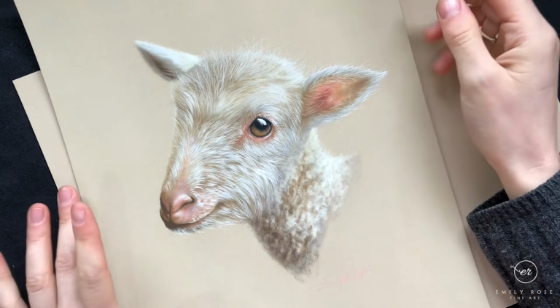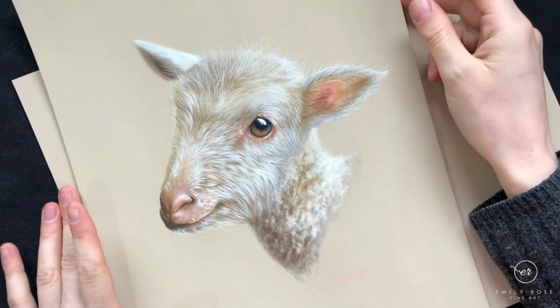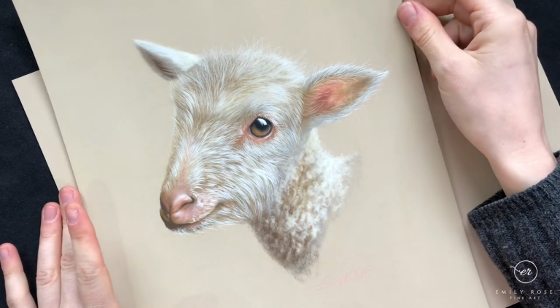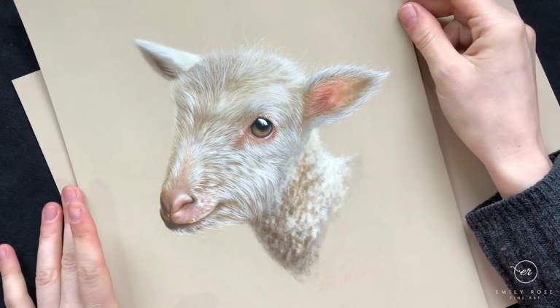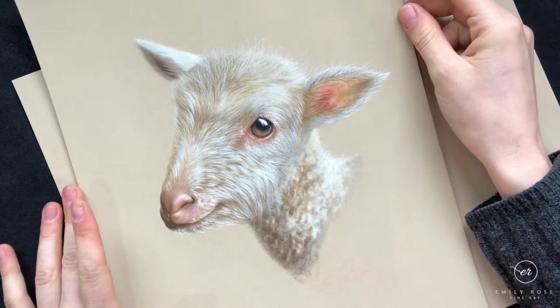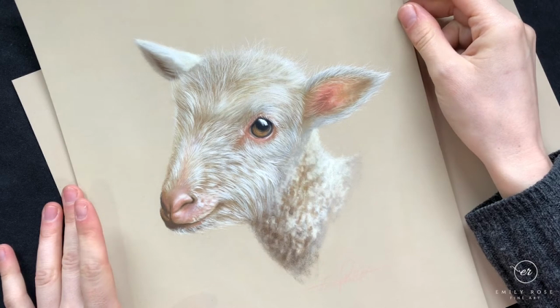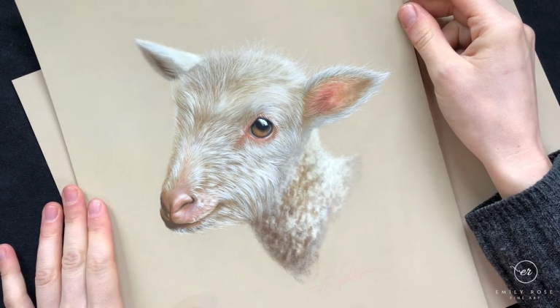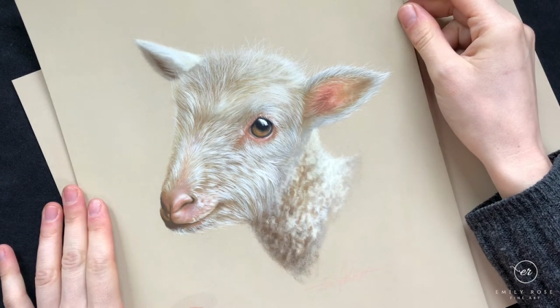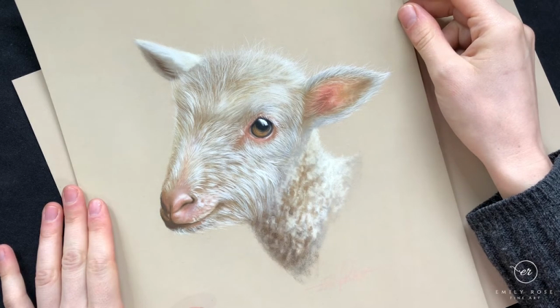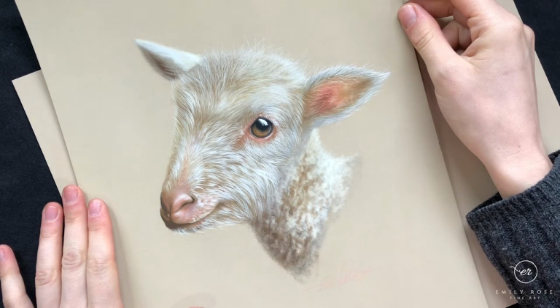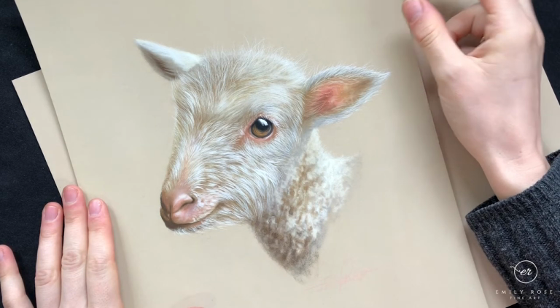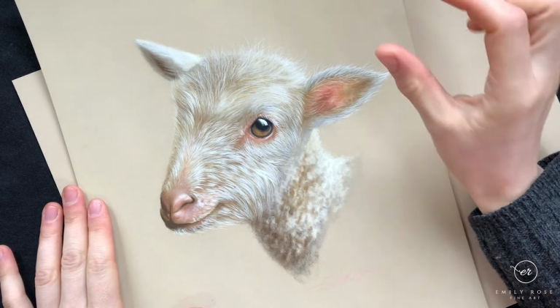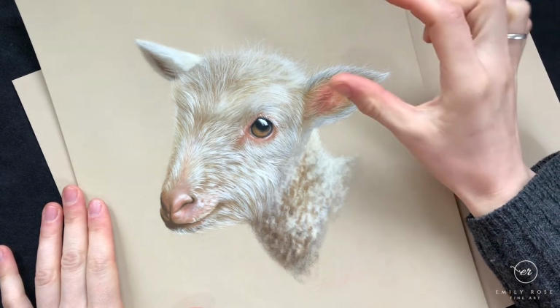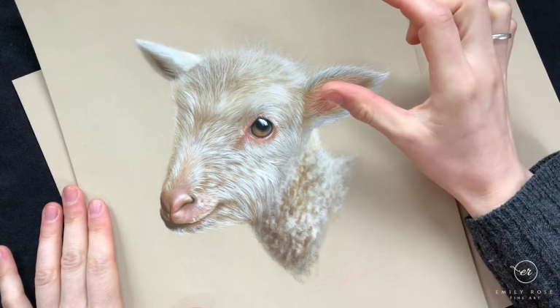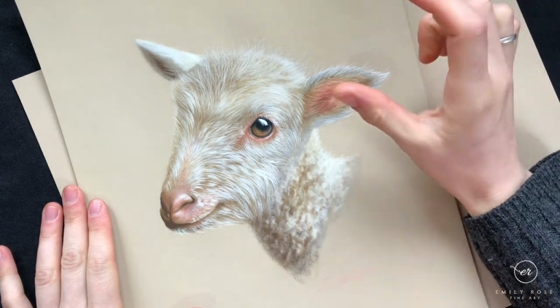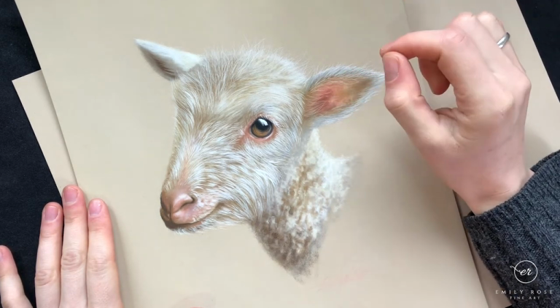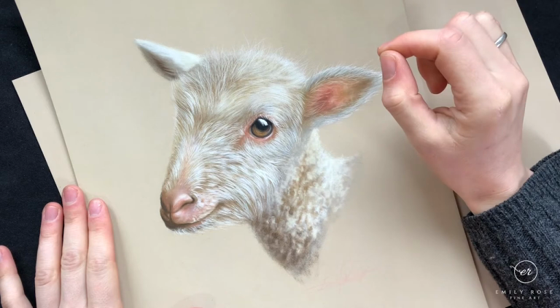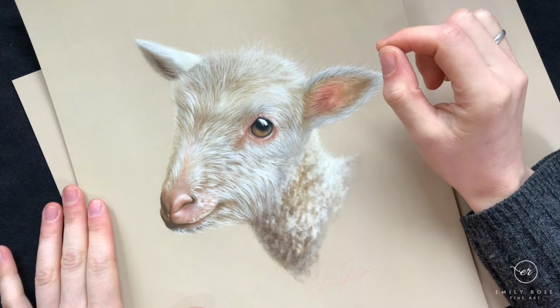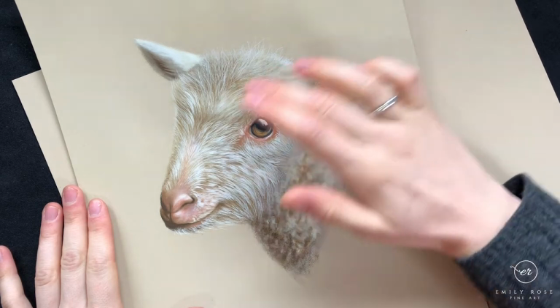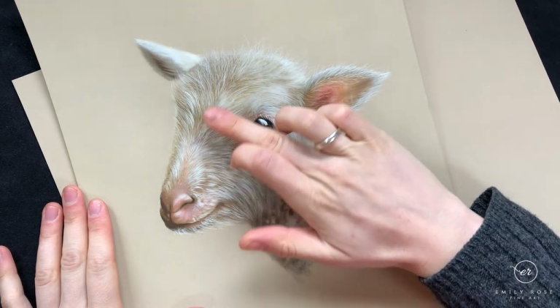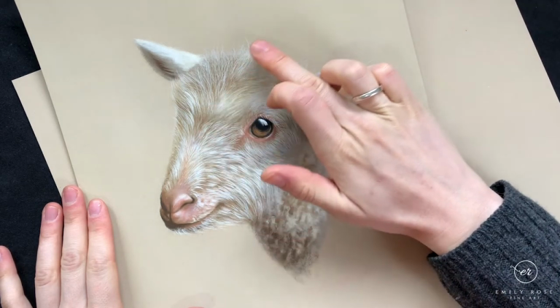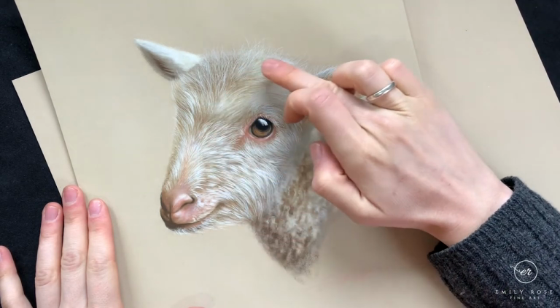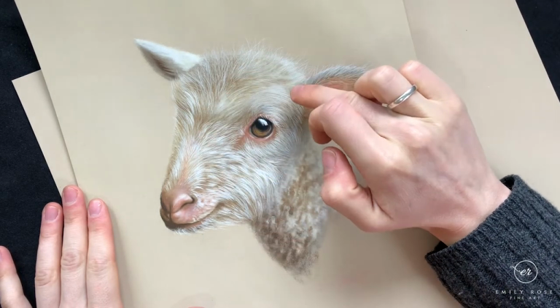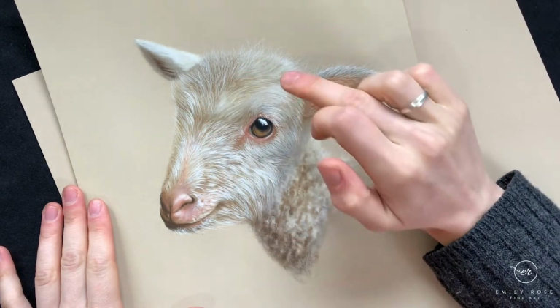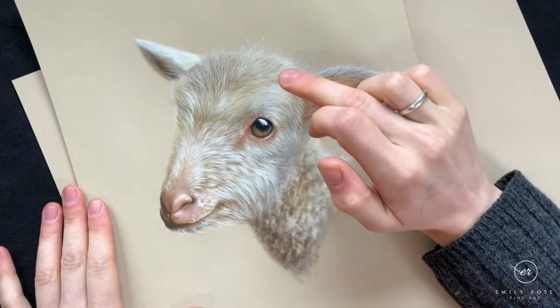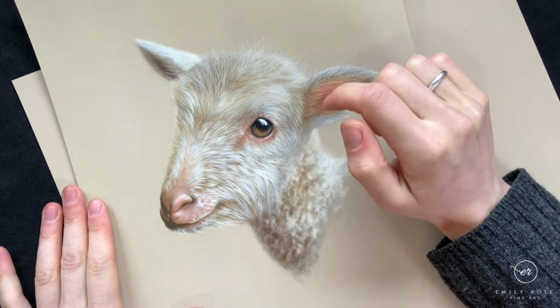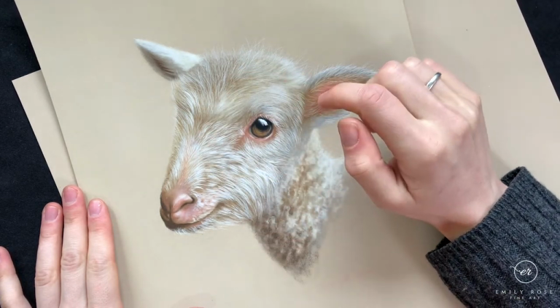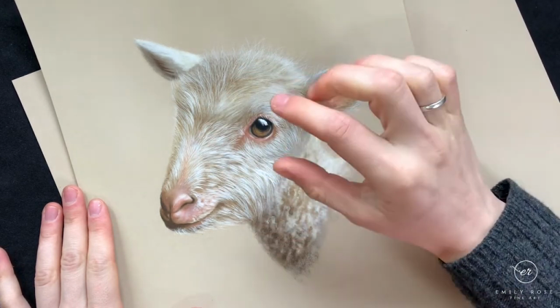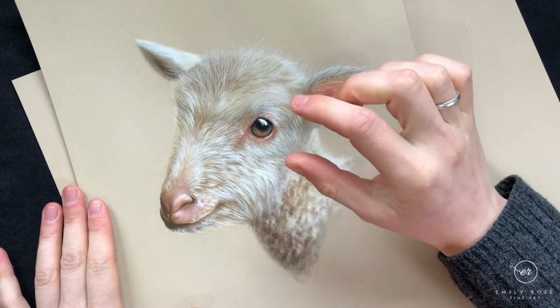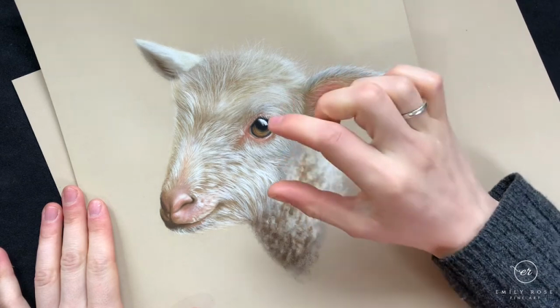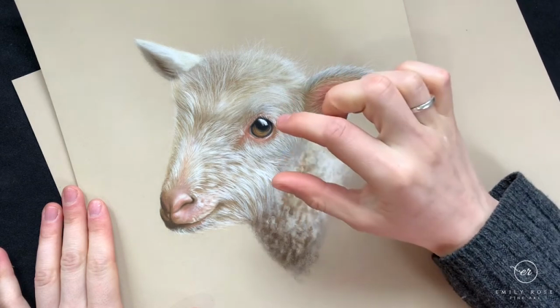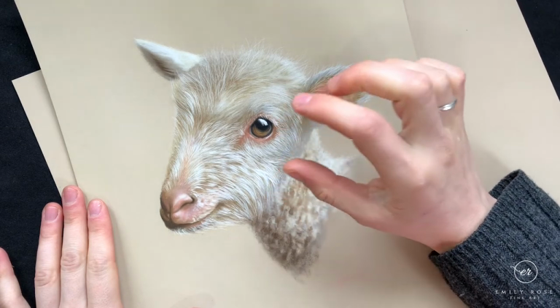The beginners class is the thistle video, and what you want to practice specifically from the technique book in the beginners section is the fur technique, because the theme and focus of this class is drawing white fur.